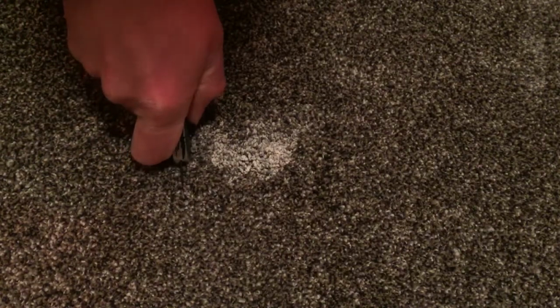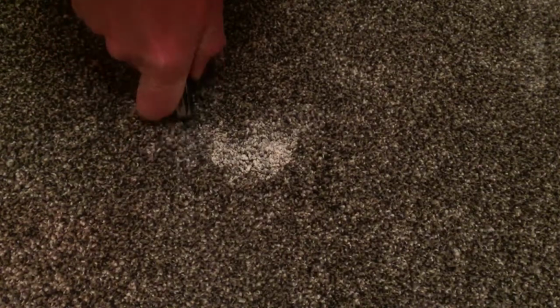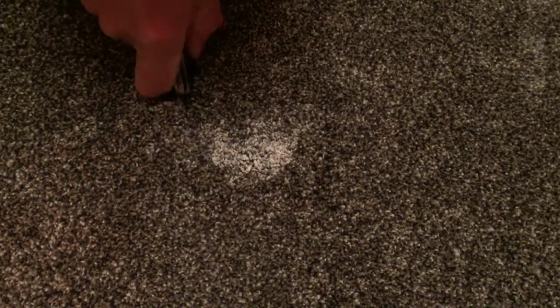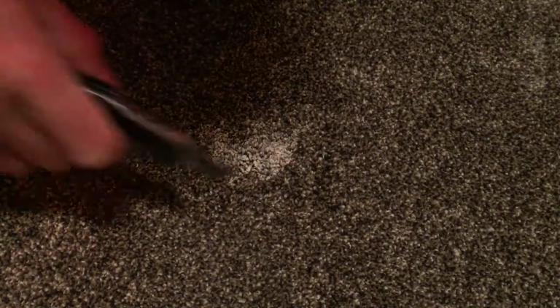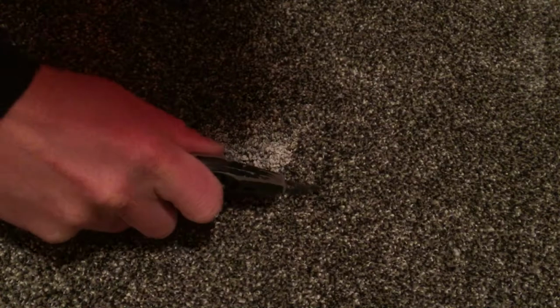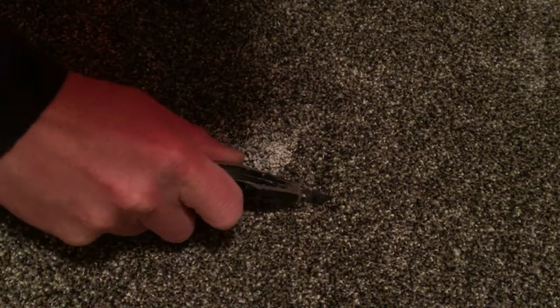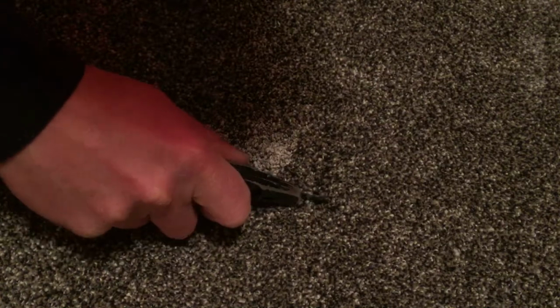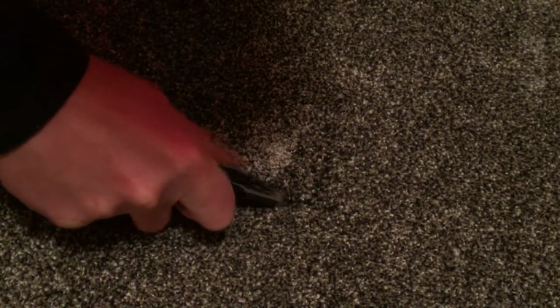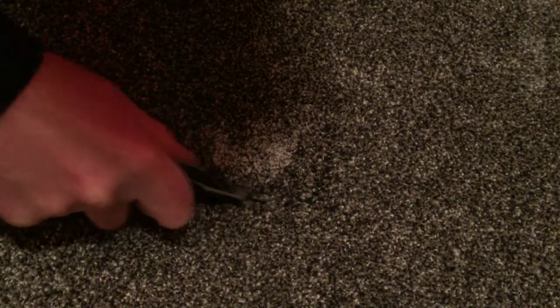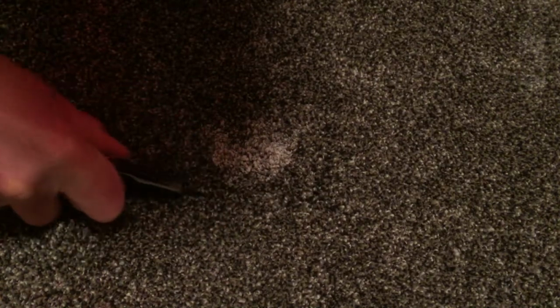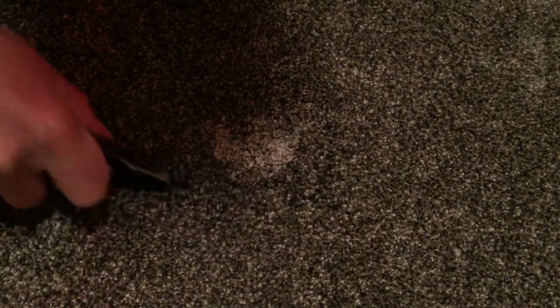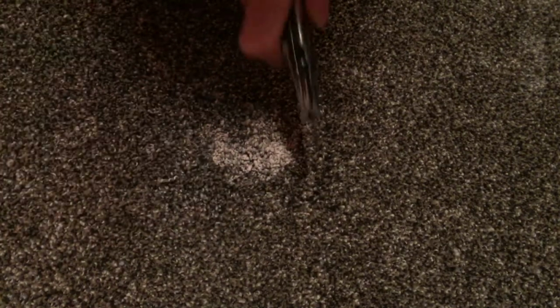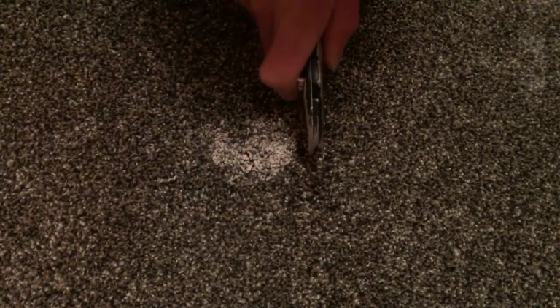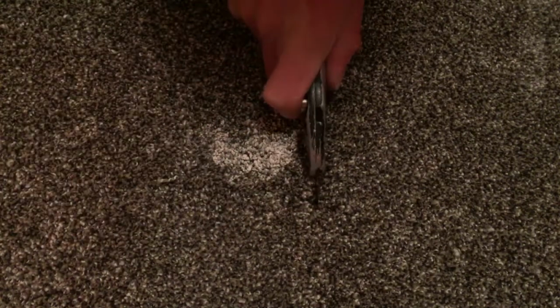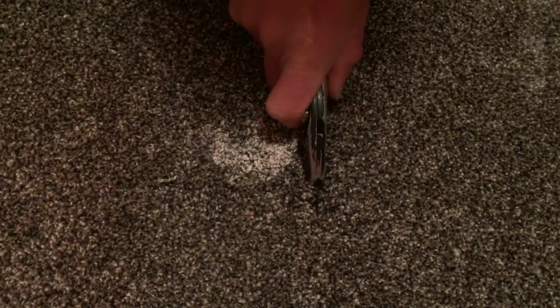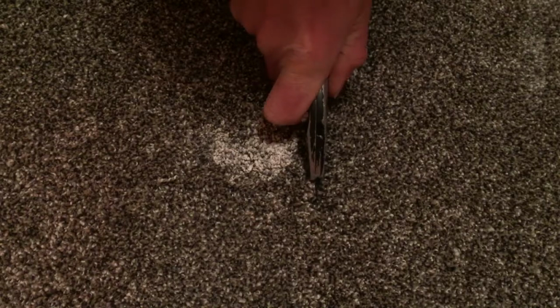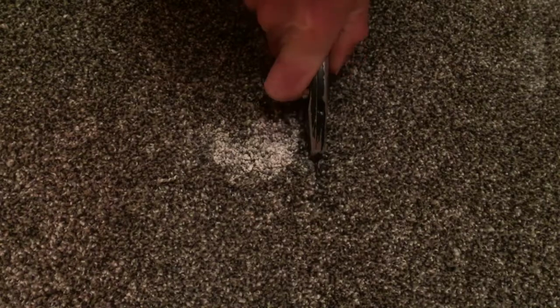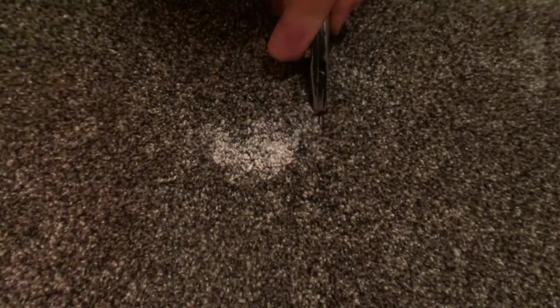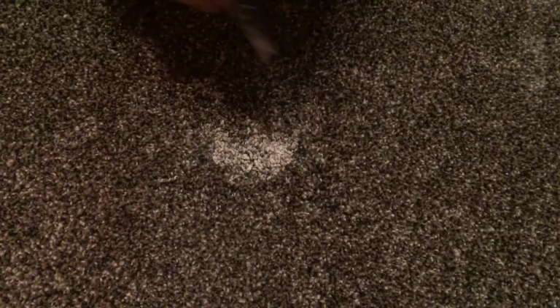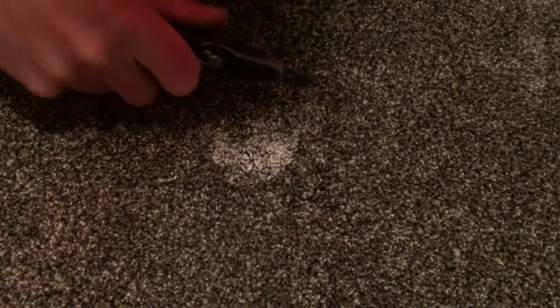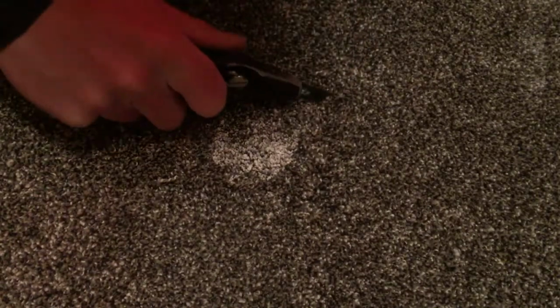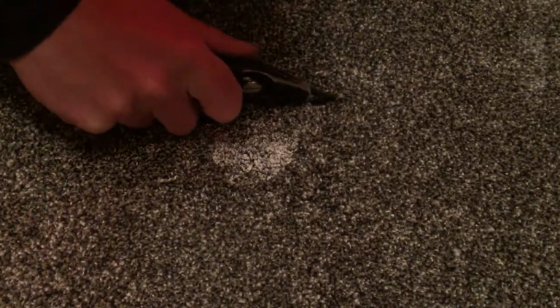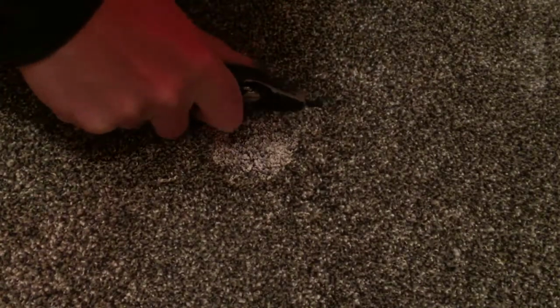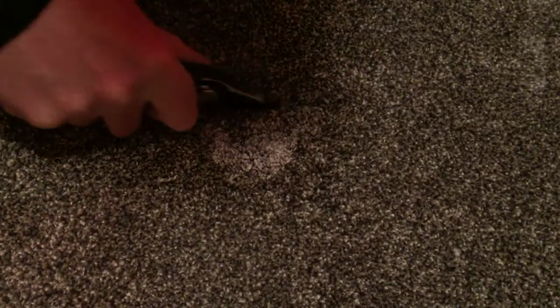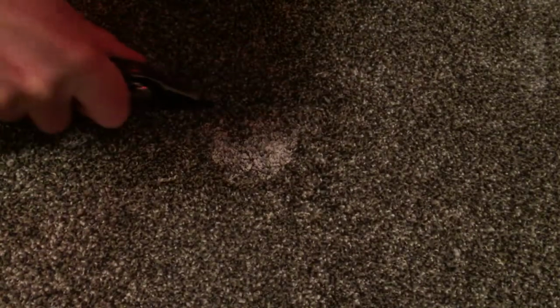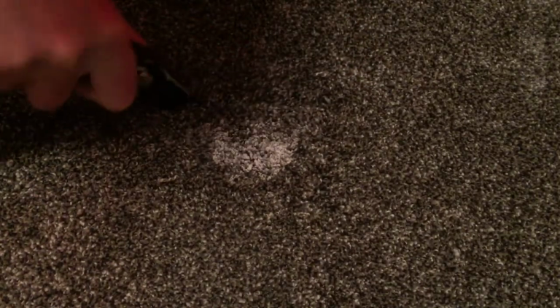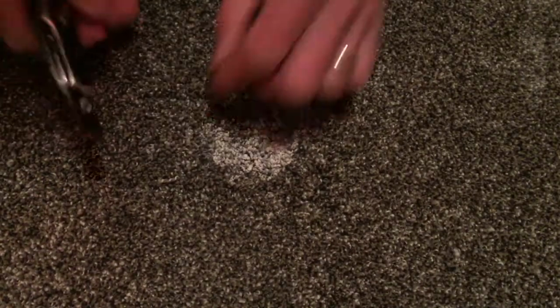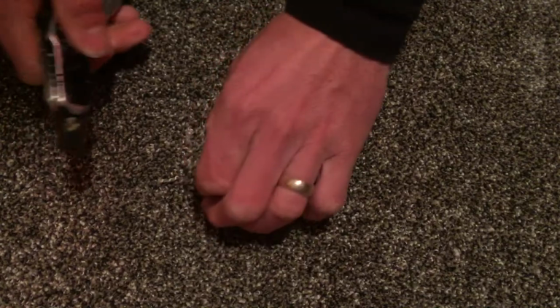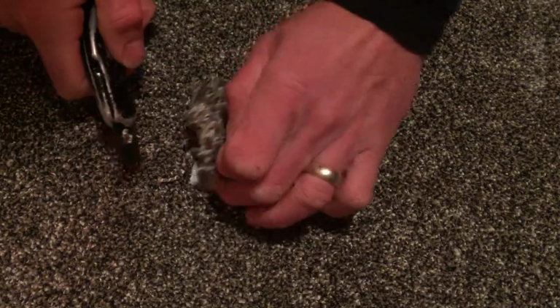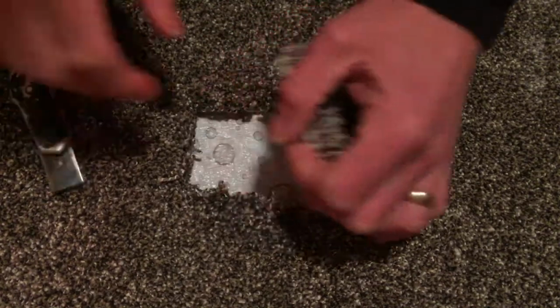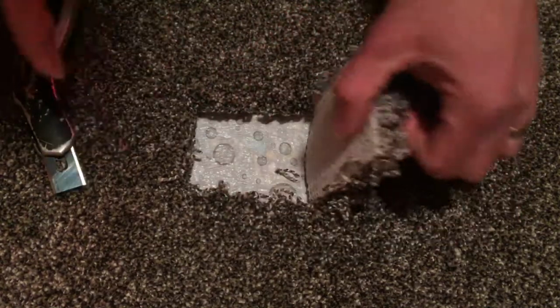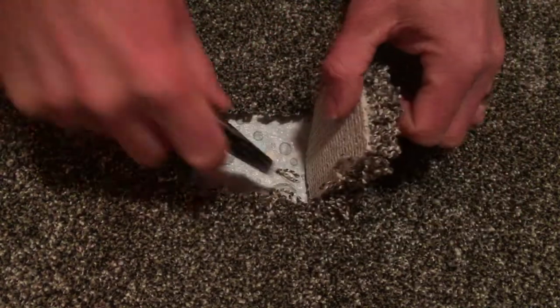Now I take my blade and I'm going to trace the lines I made with my hook knife. You could actually use a ballpoint pen as well — just kind of run it down and it'll spread the nap for you. That way you can cut out the bad area.